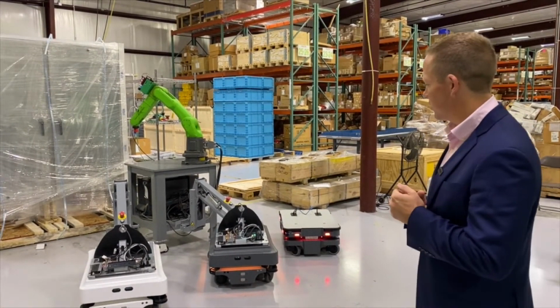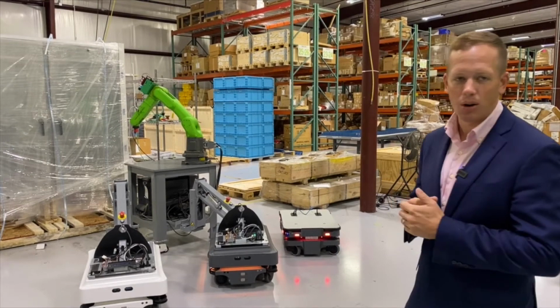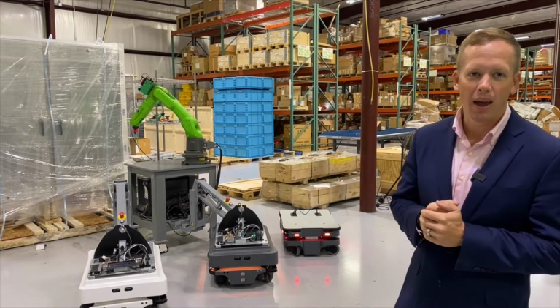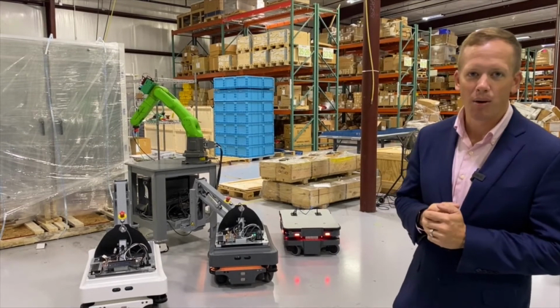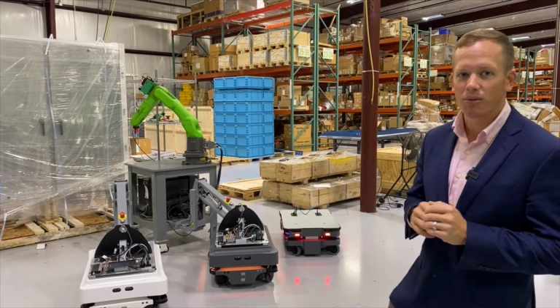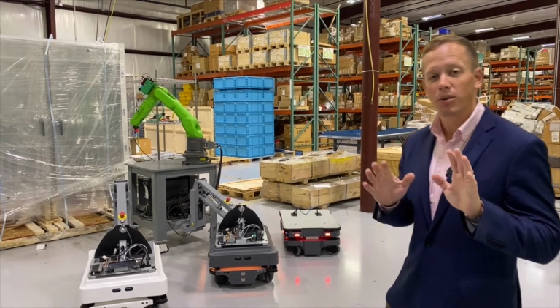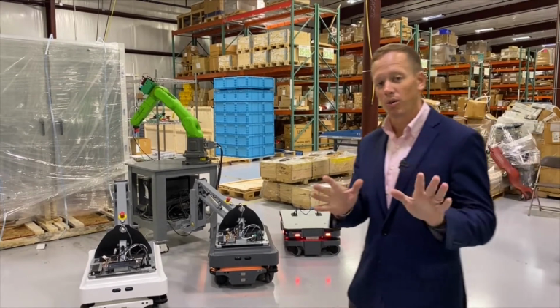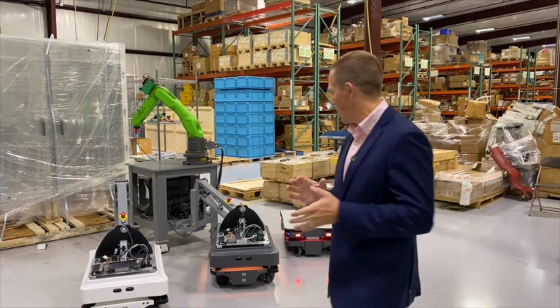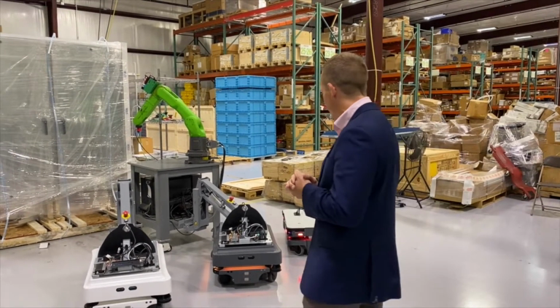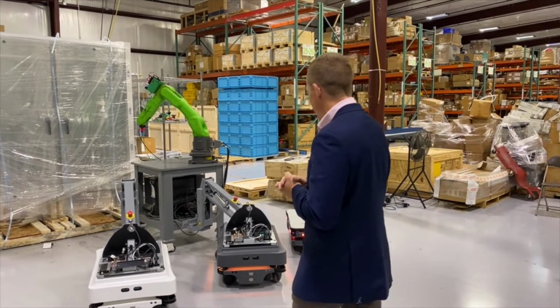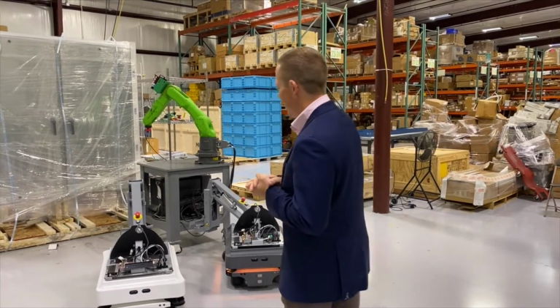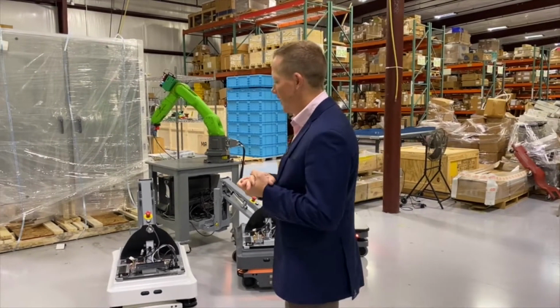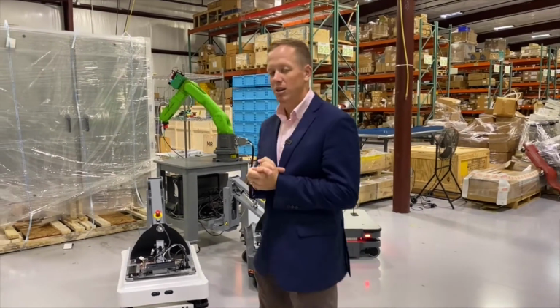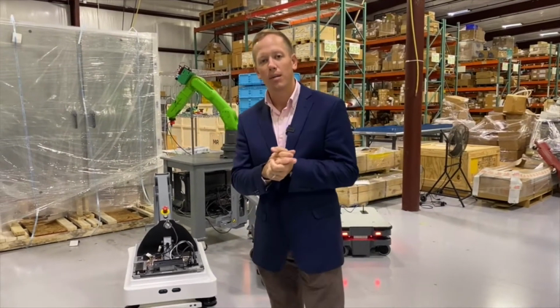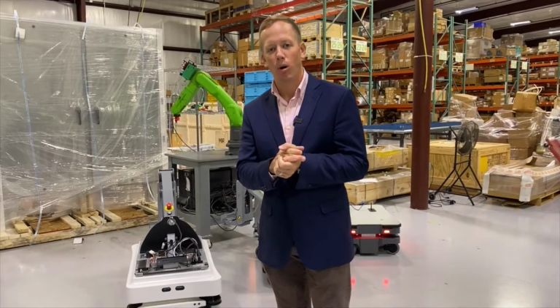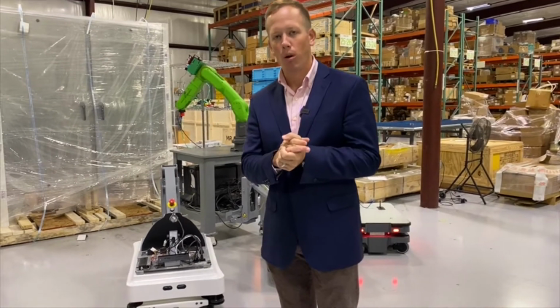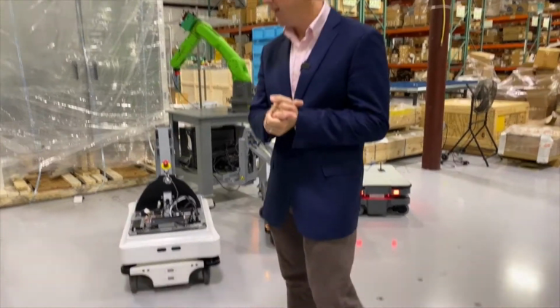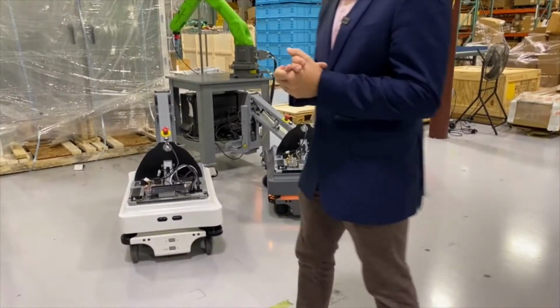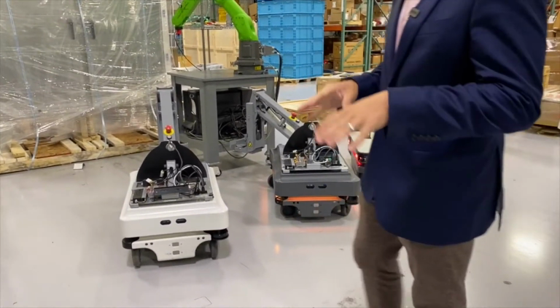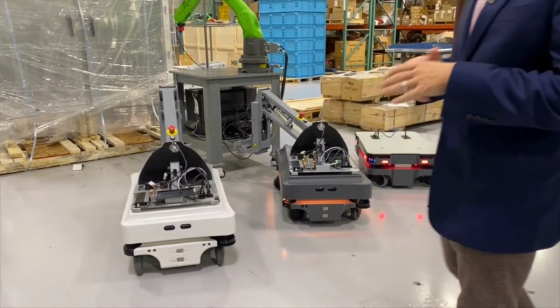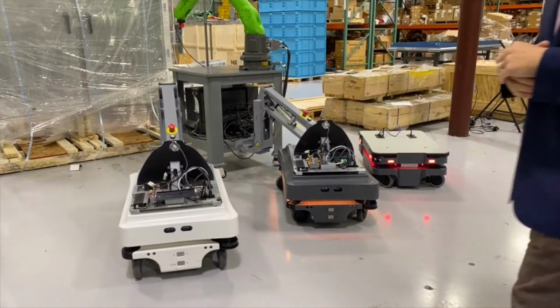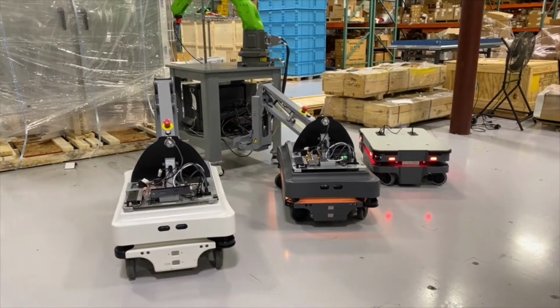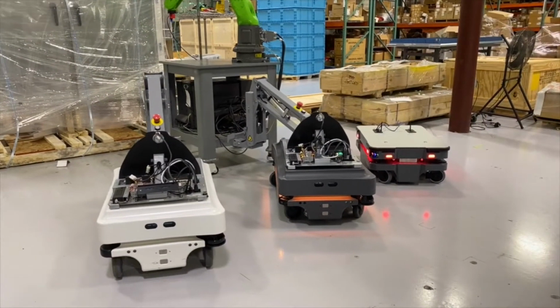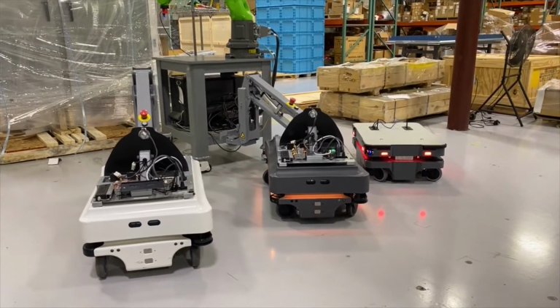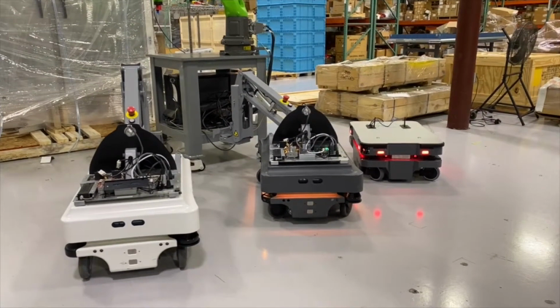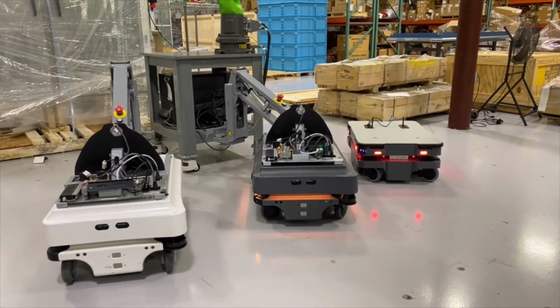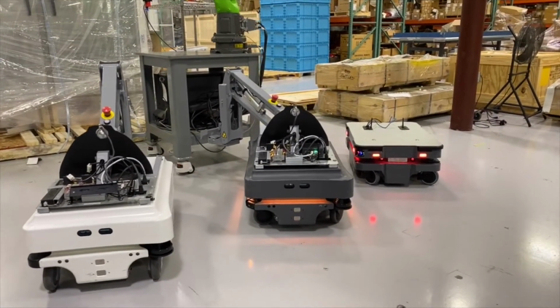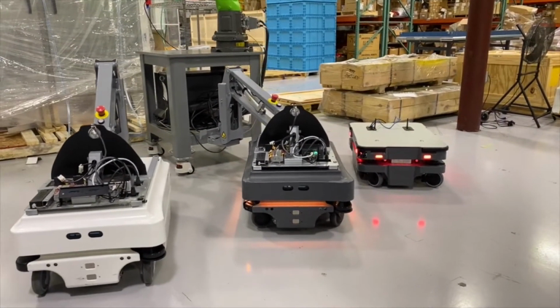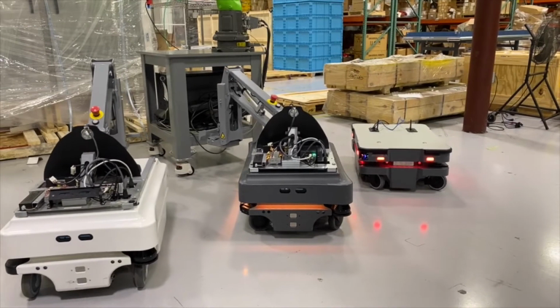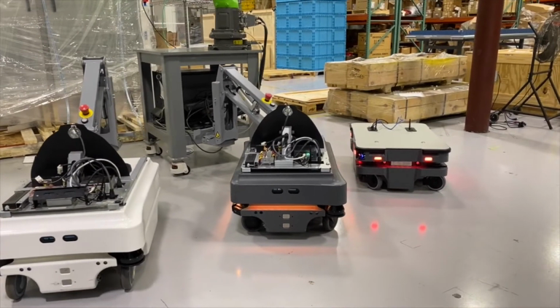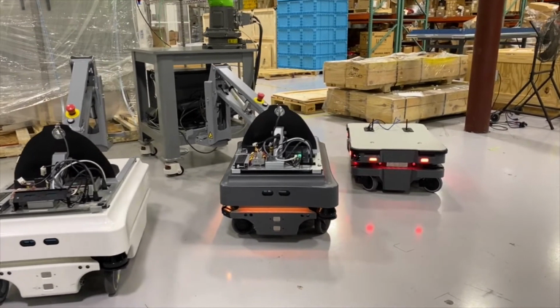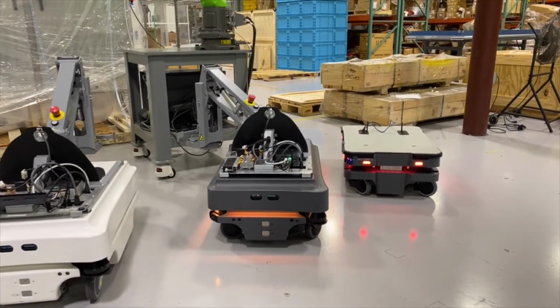We're going to start with the AMRs, and for those of you that don't know what an AMR is, it is an autonomous mobile robot — the newest form of basically industrial vehicles that you could use in your manufacturing environment.